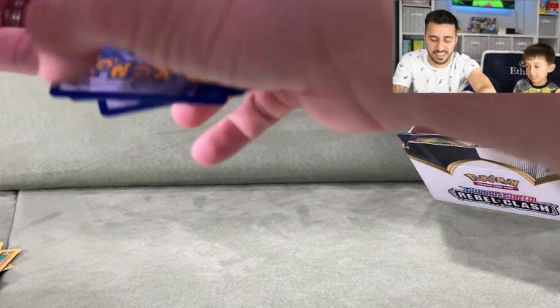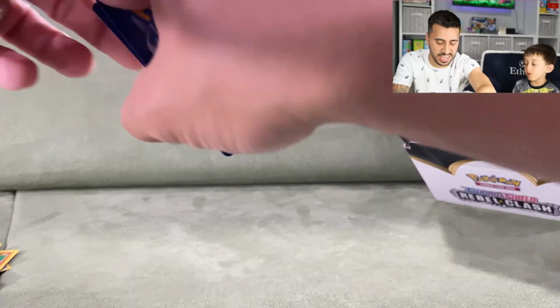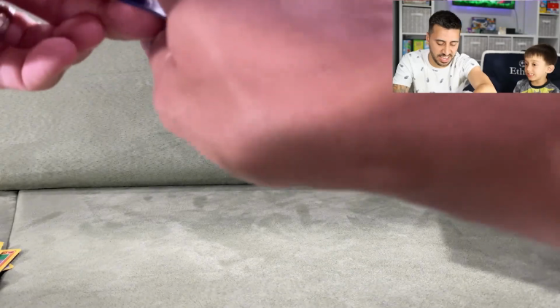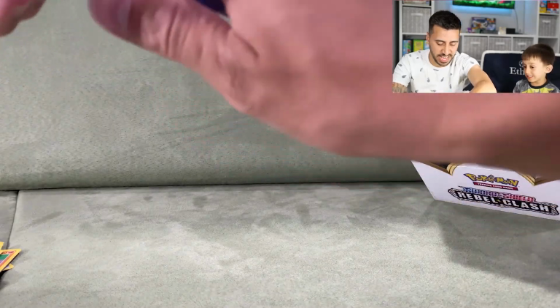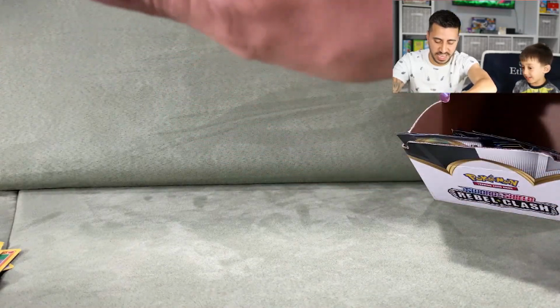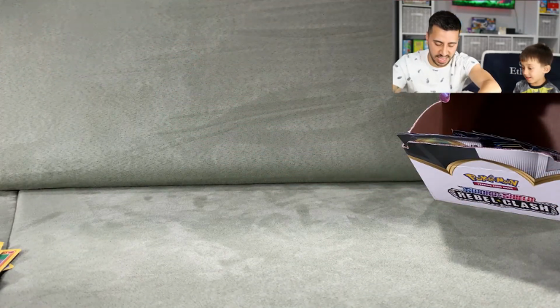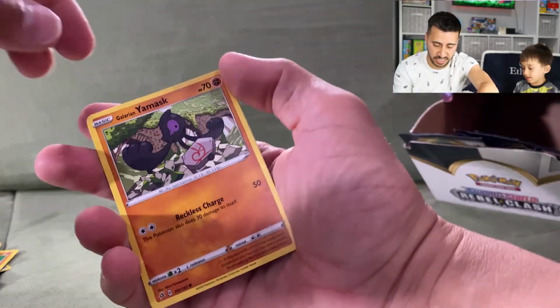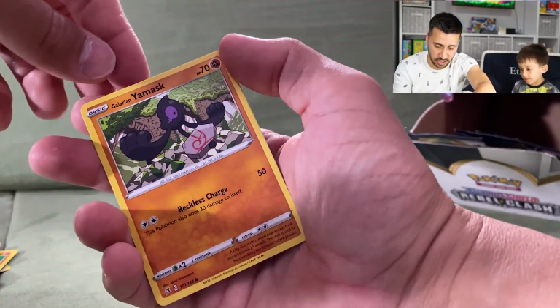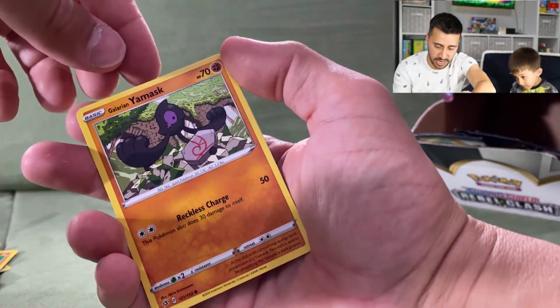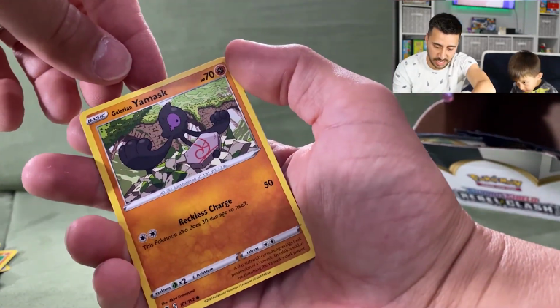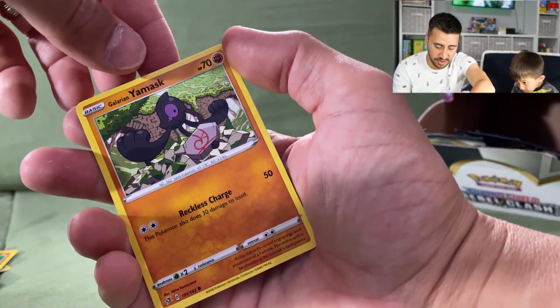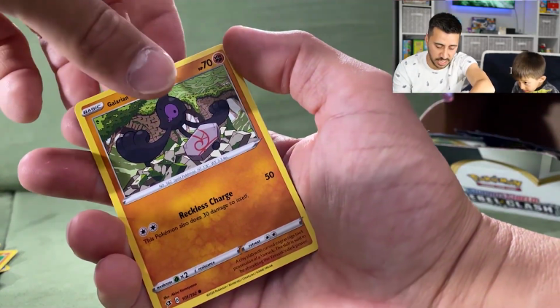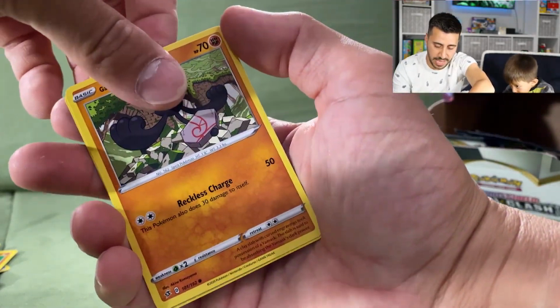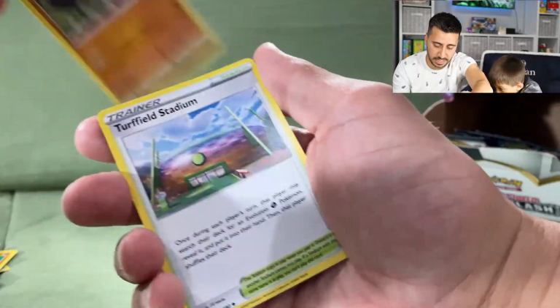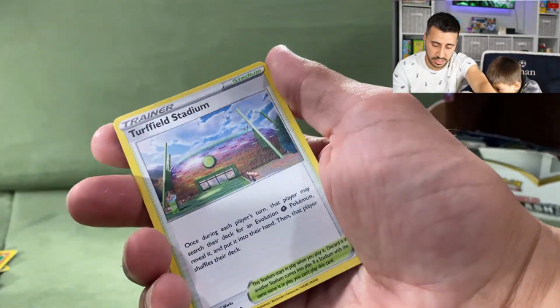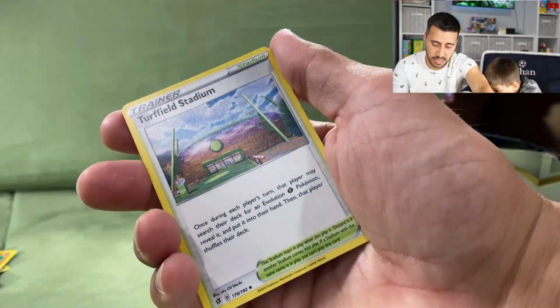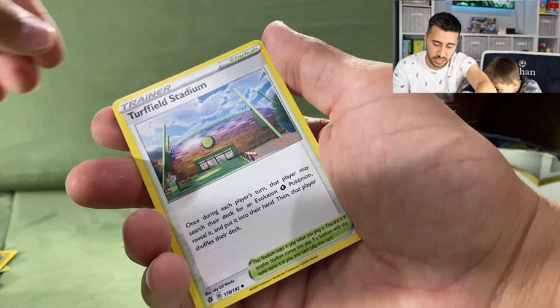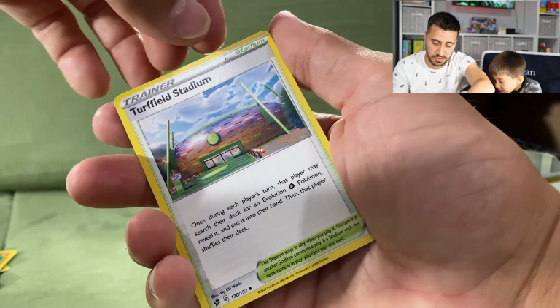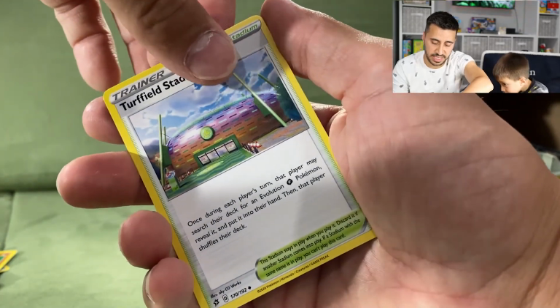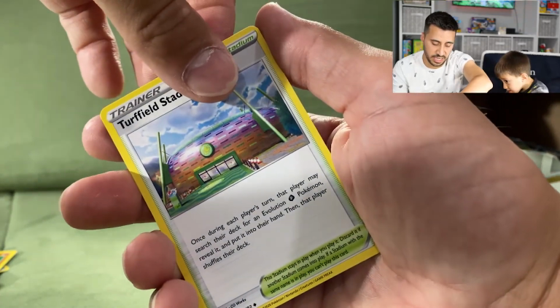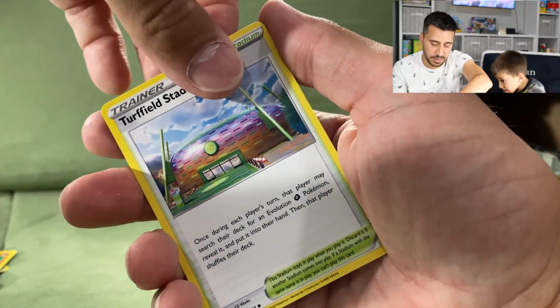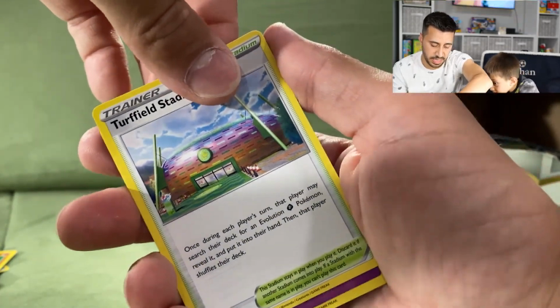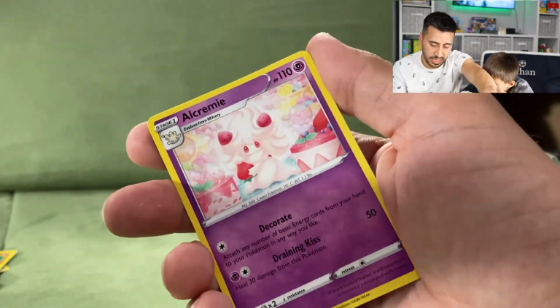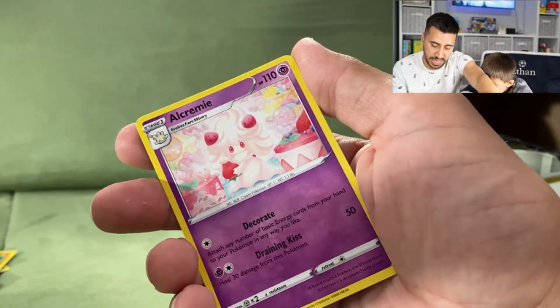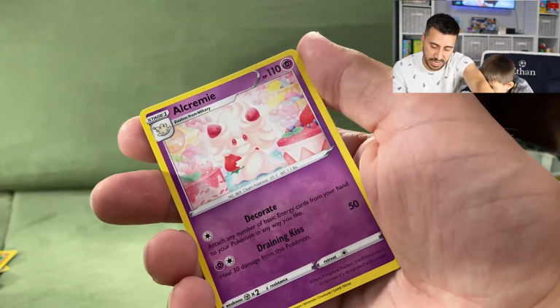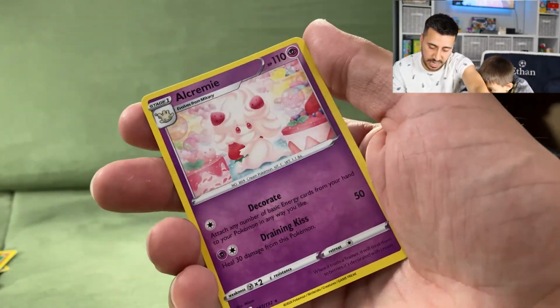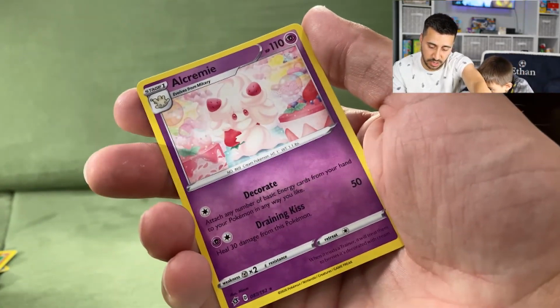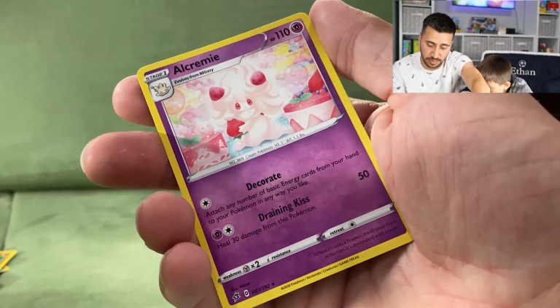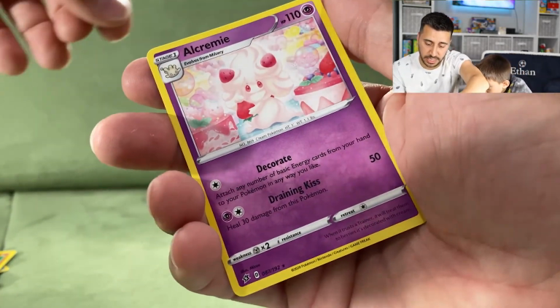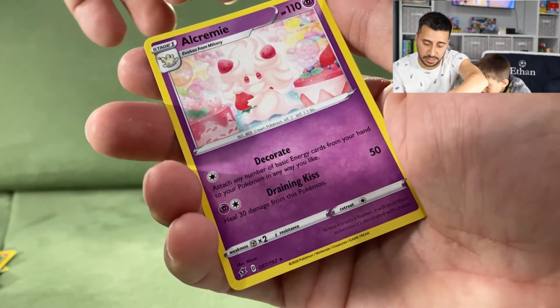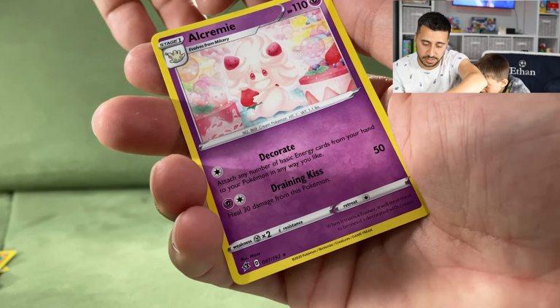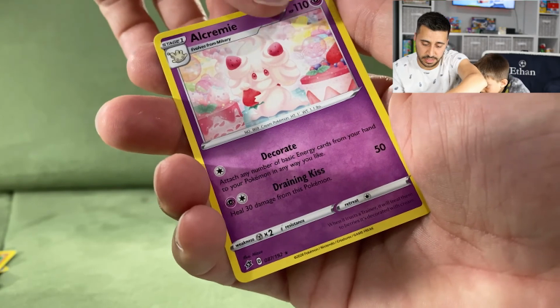Next pack: a Galarian Yamask, a Turfield Stadium, and an Alcremie.